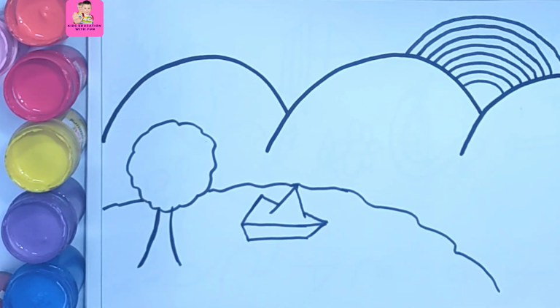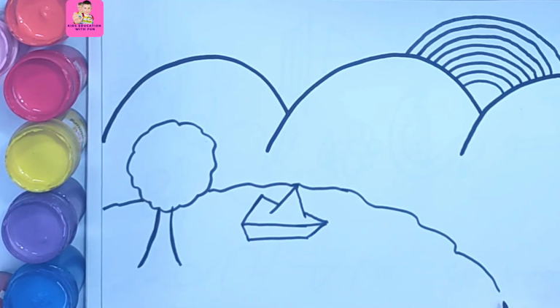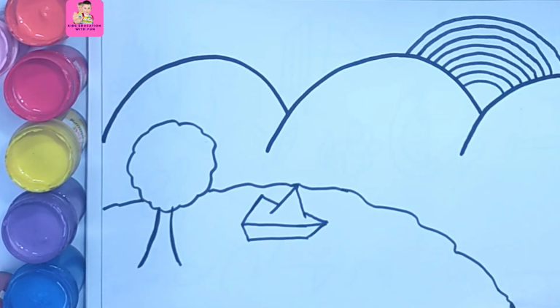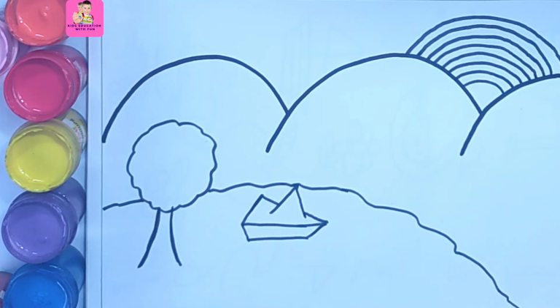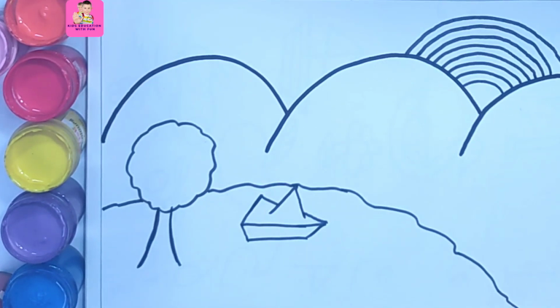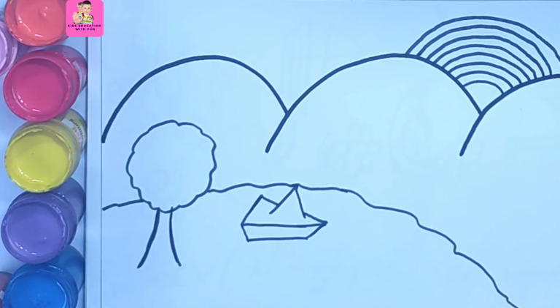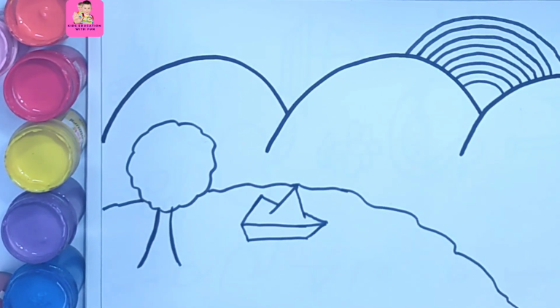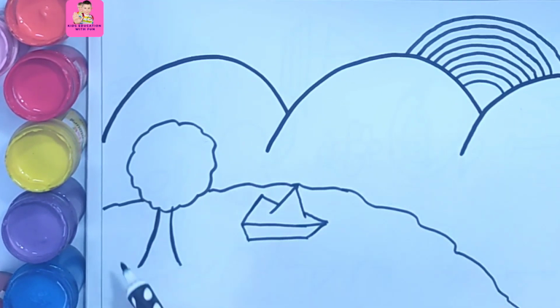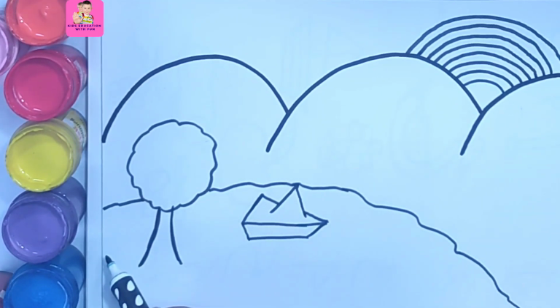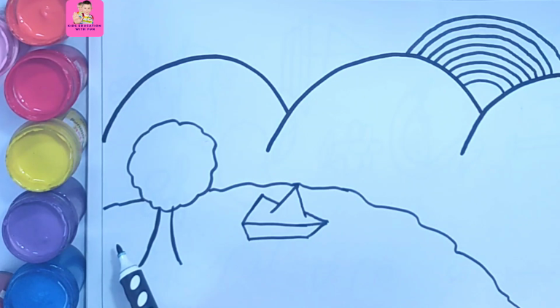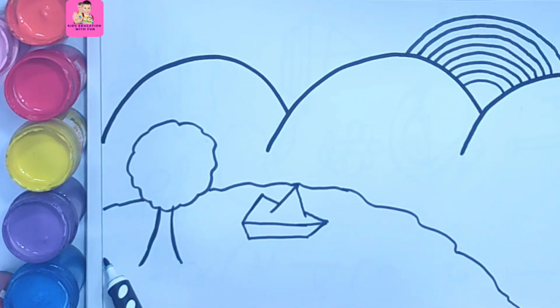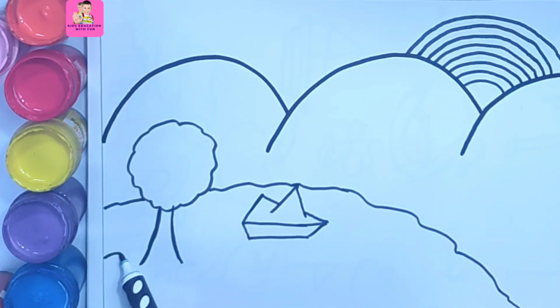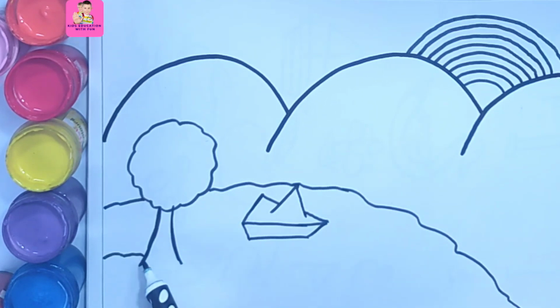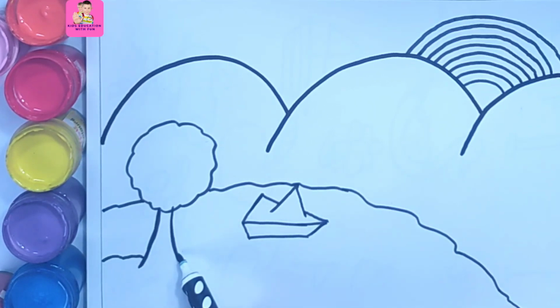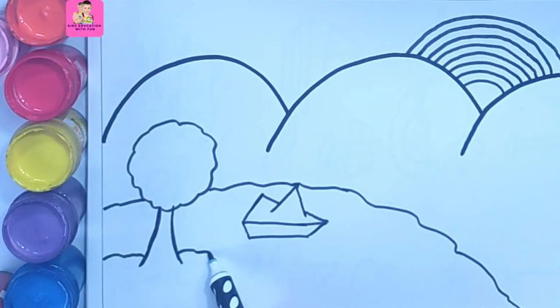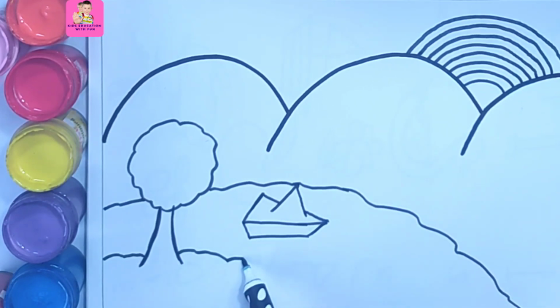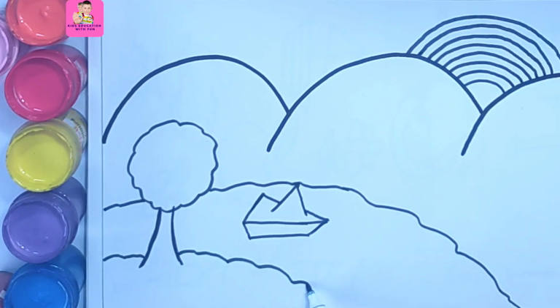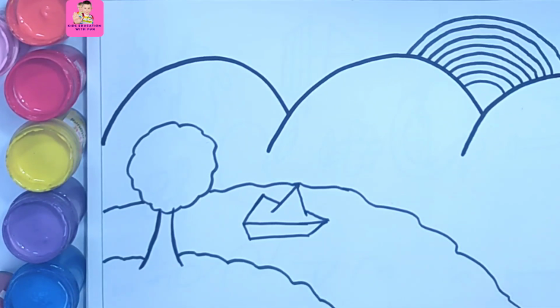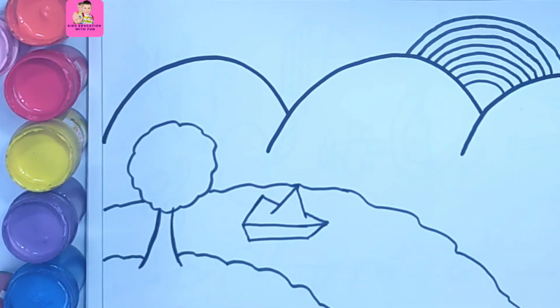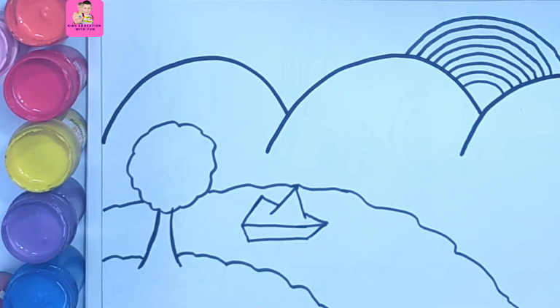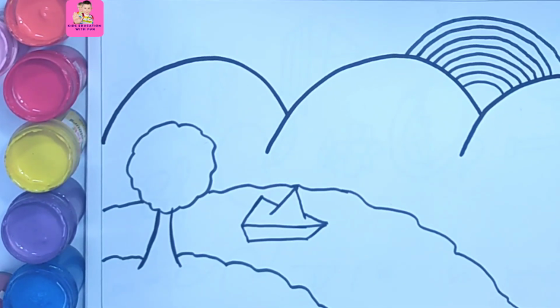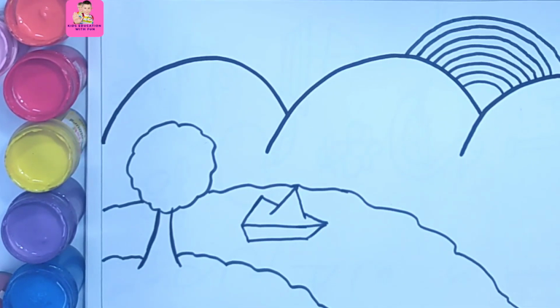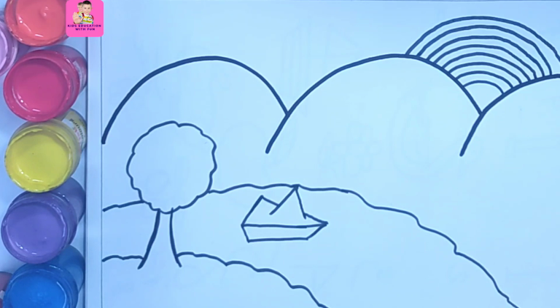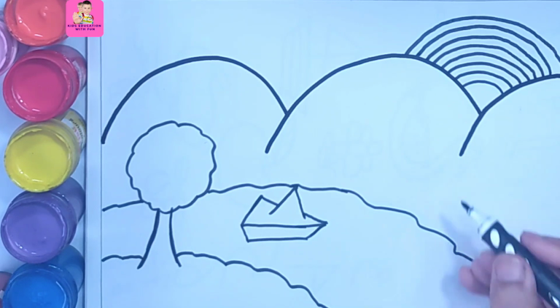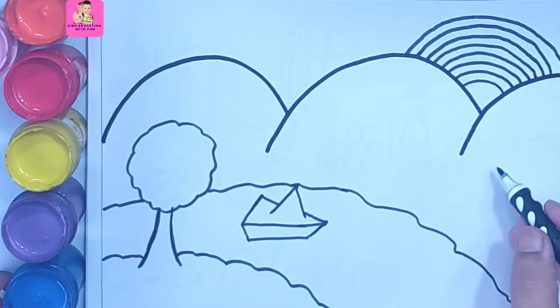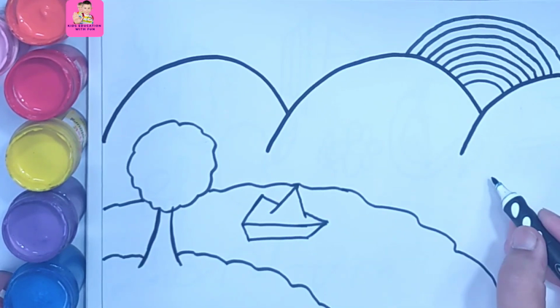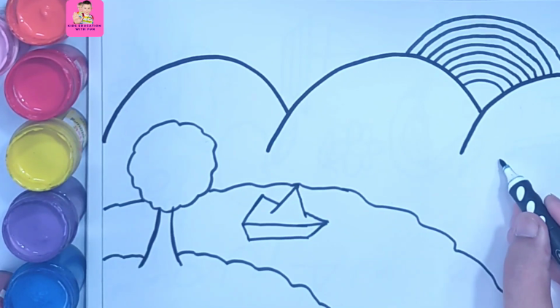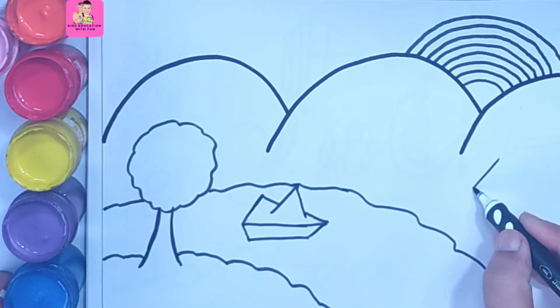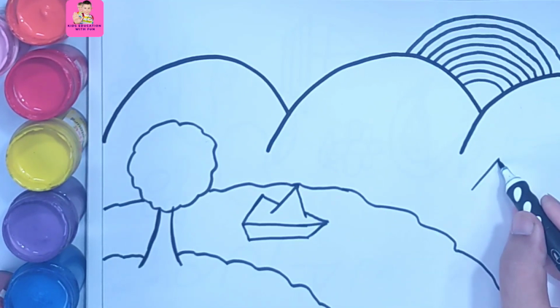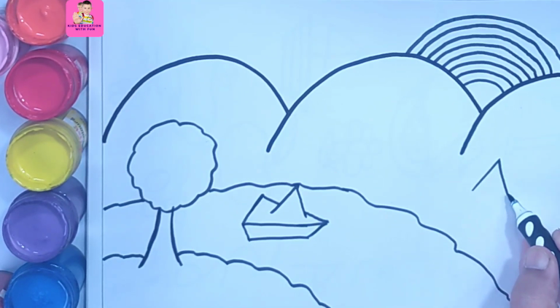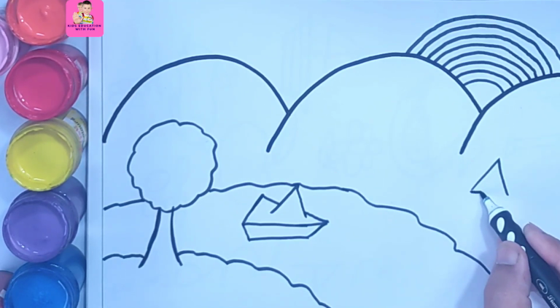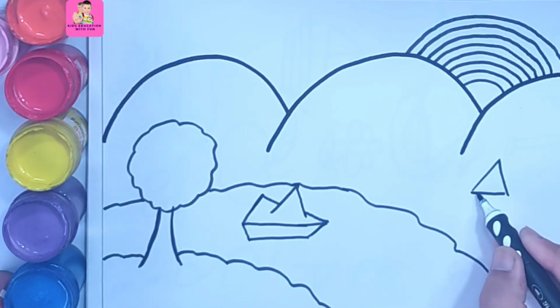Wow, it's super easy! You can use any drawing pencil, color pencils, or watercolors. This is a river and now I am drawing a house.